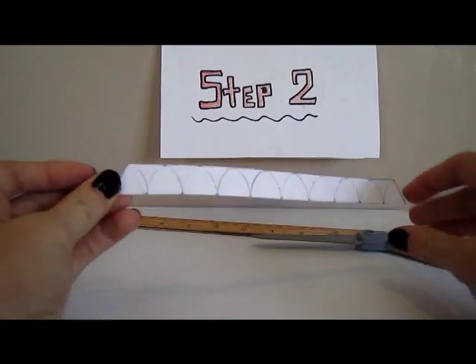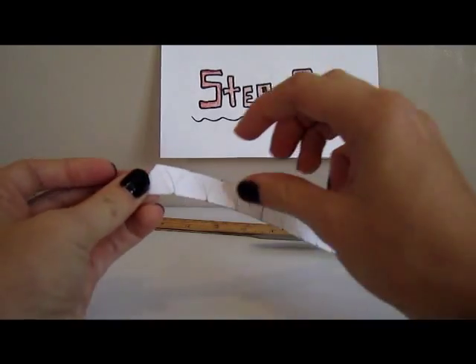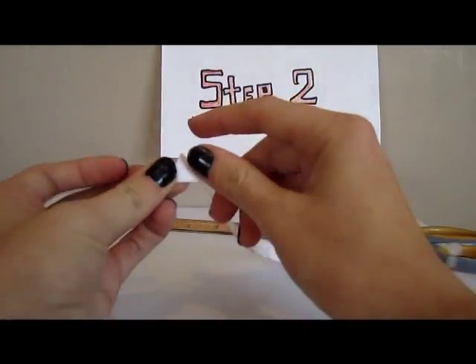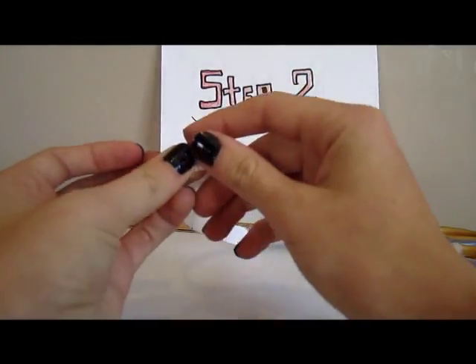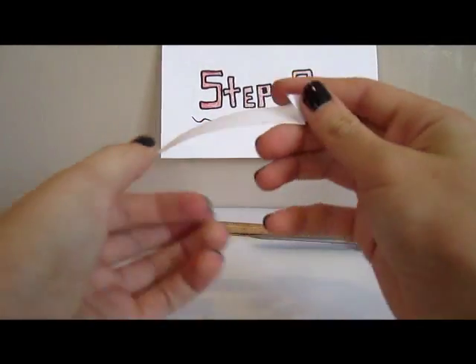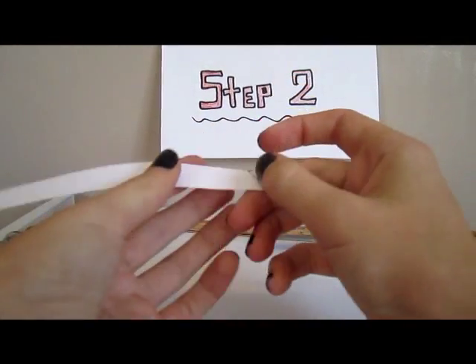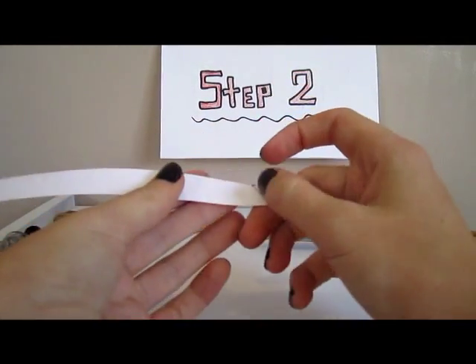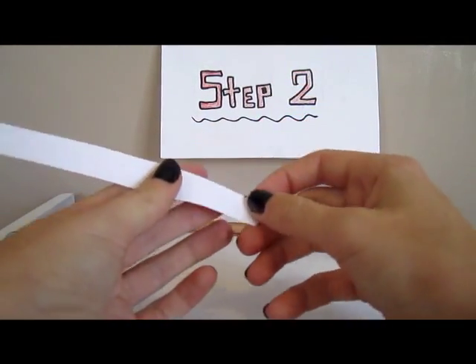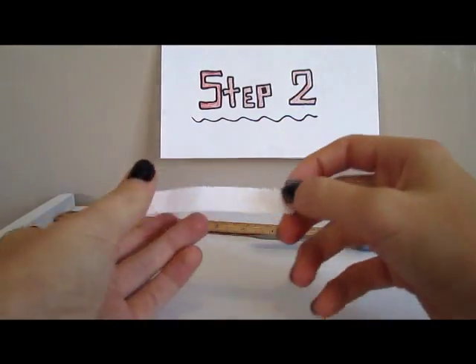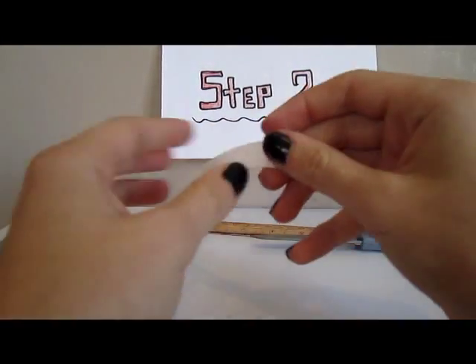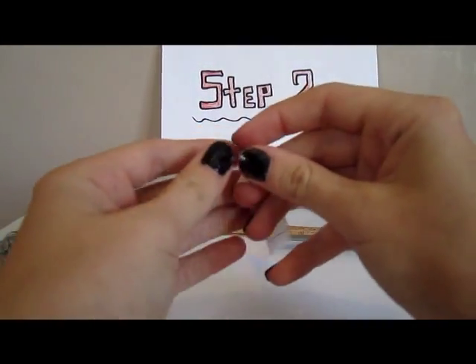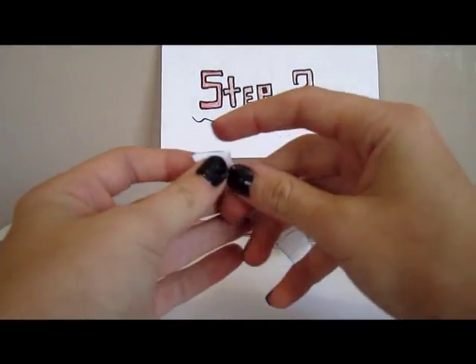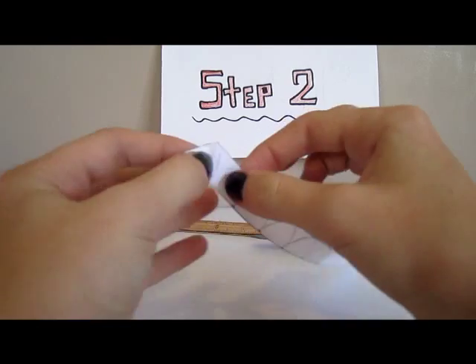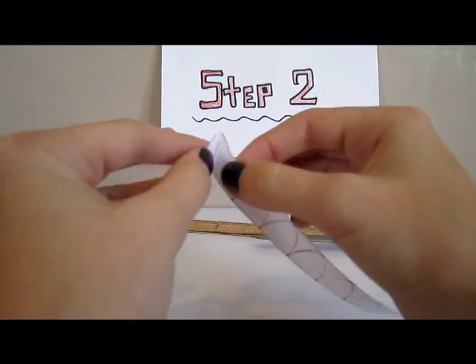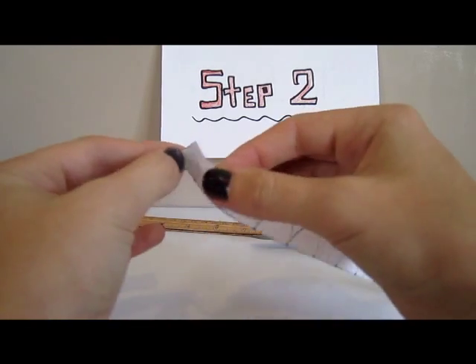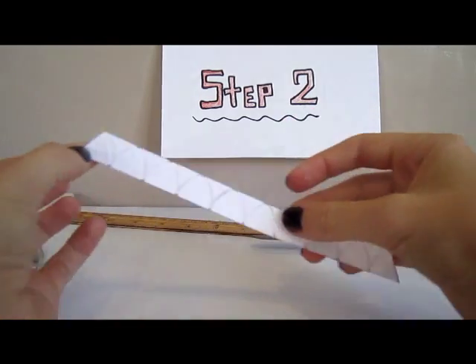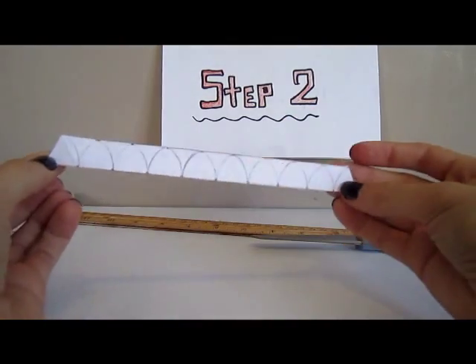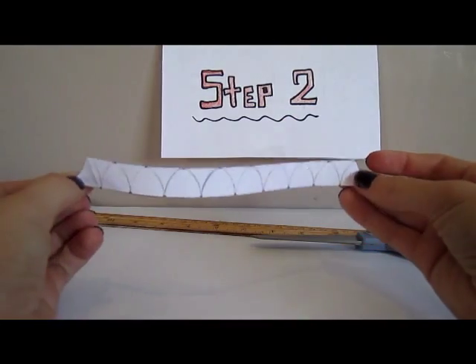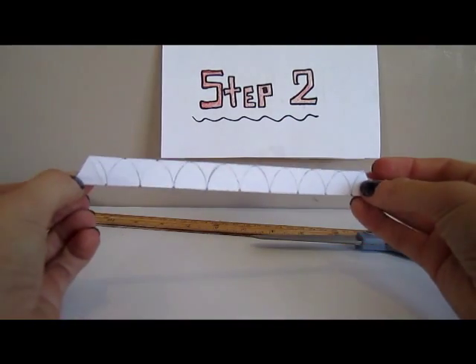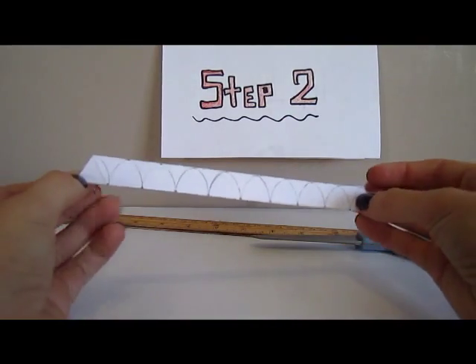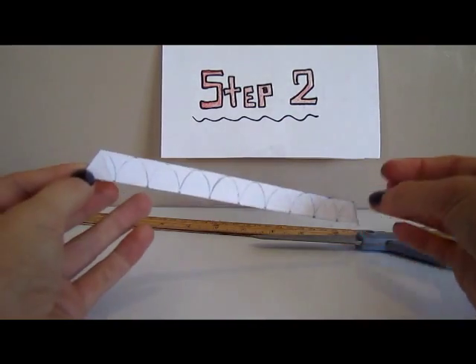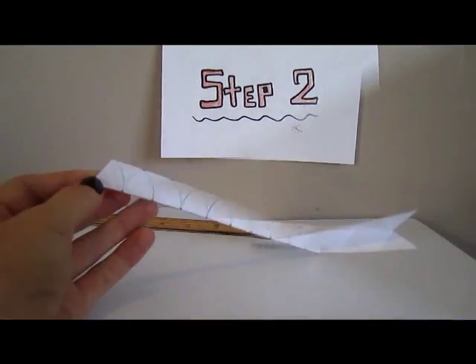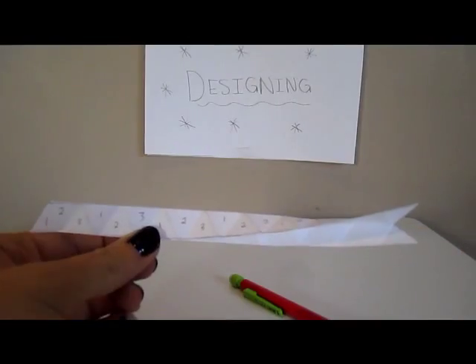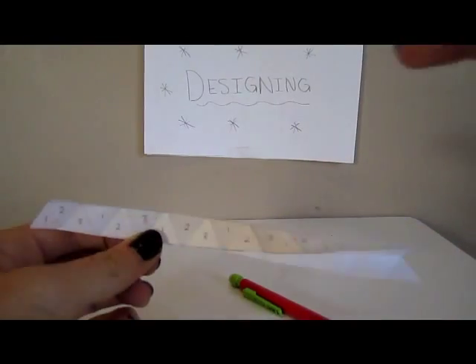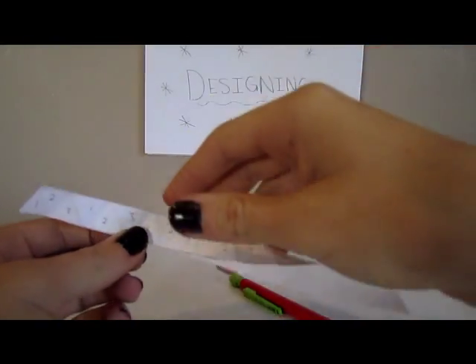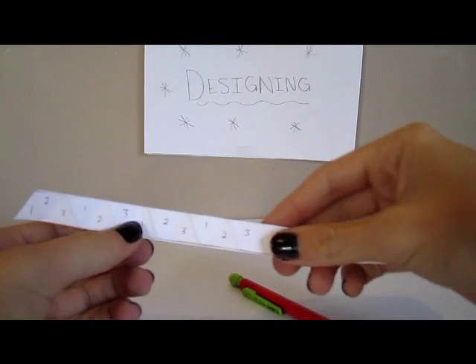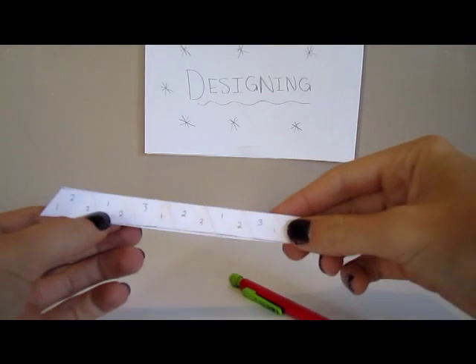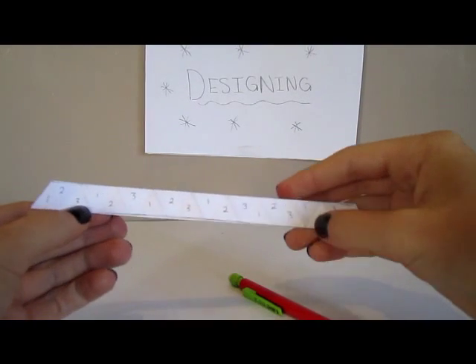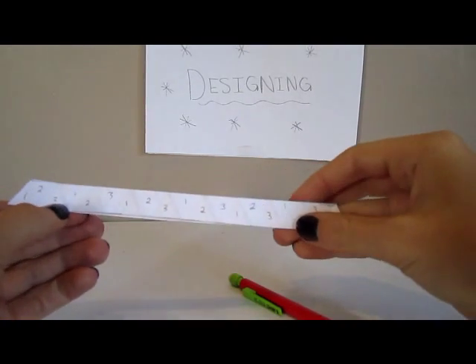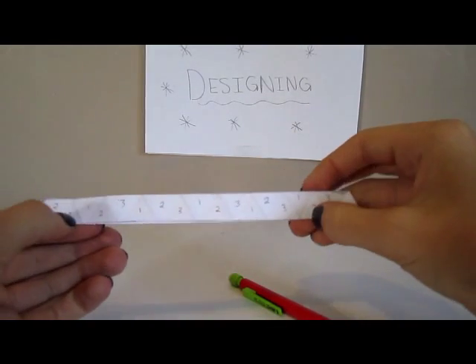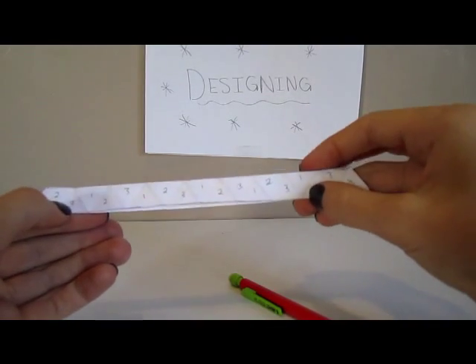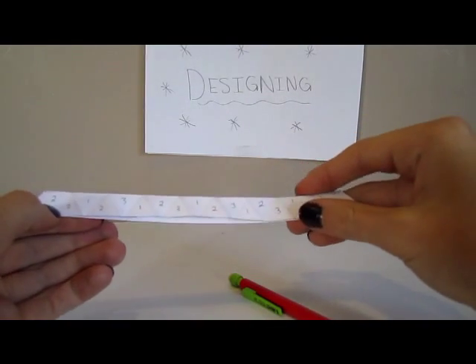Now you can start folding it. Keep folding it until you have 19 little triangles. You should have a piece of paper that looks like this.